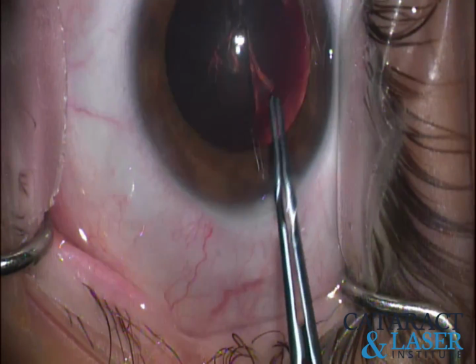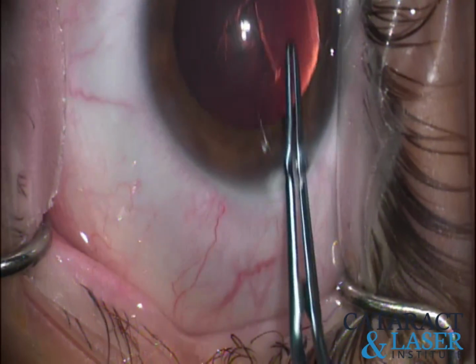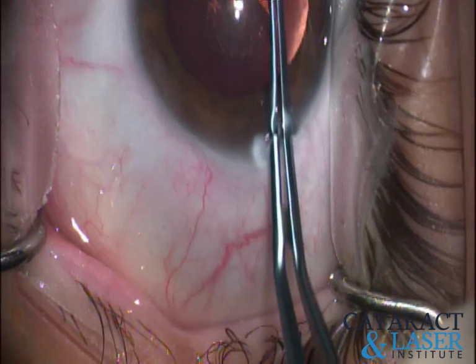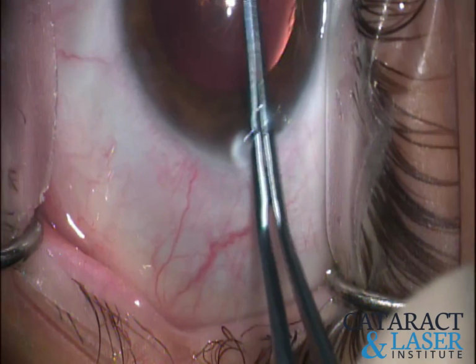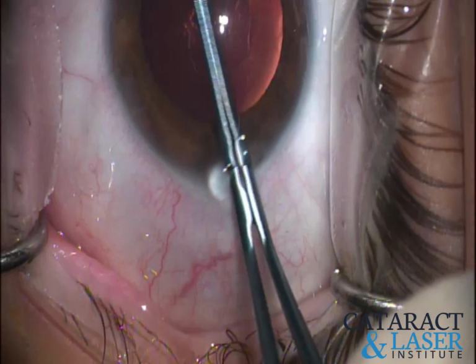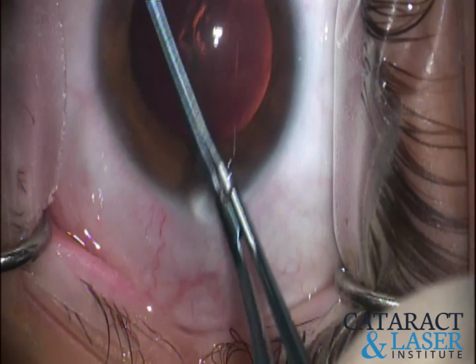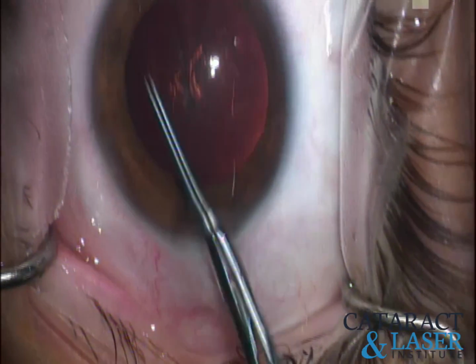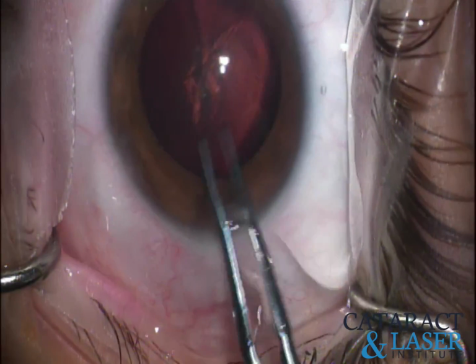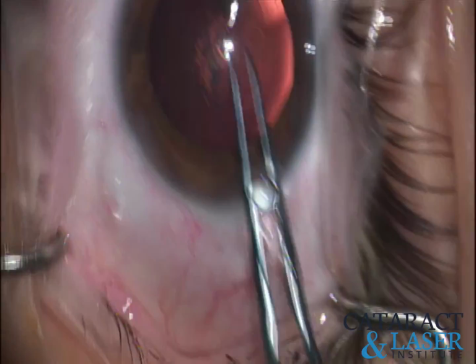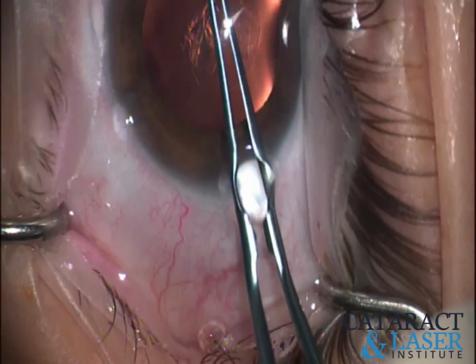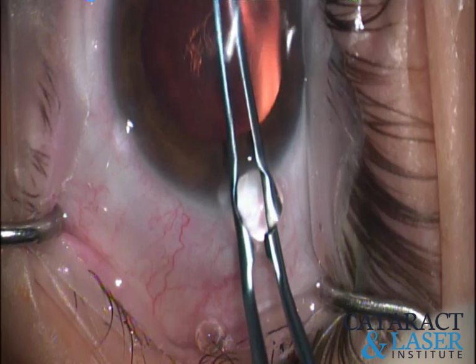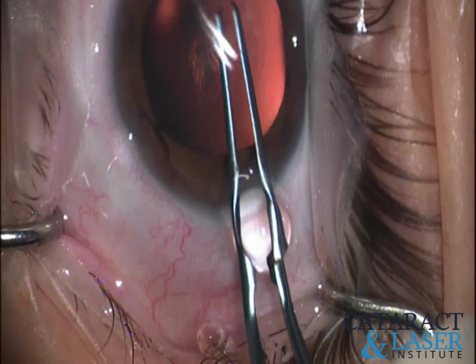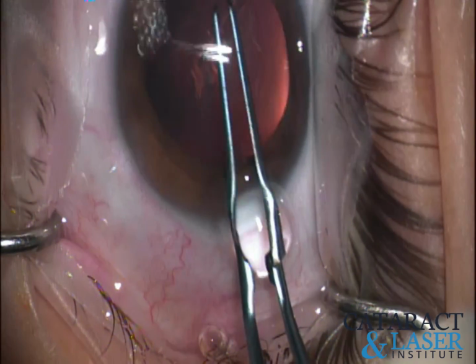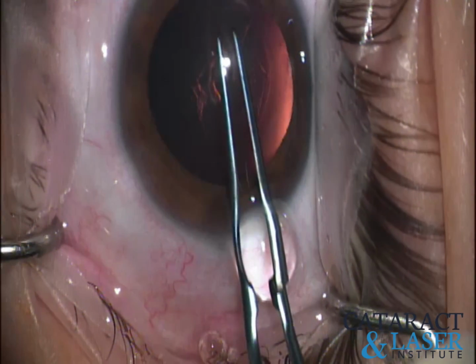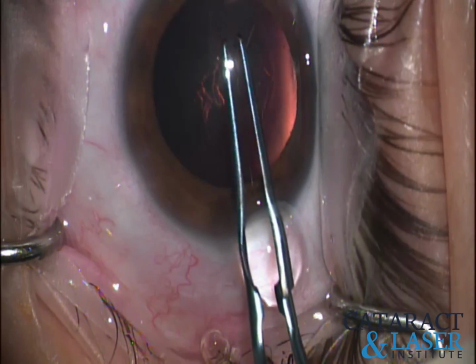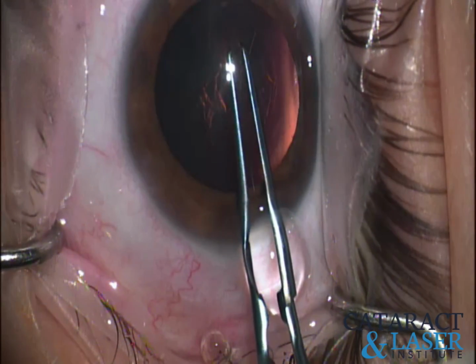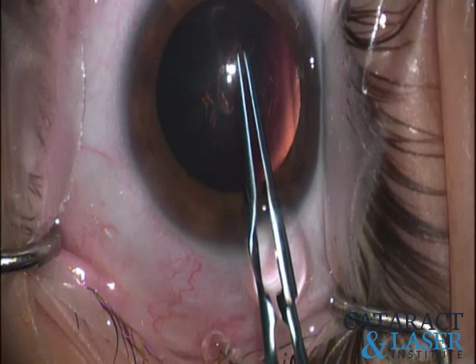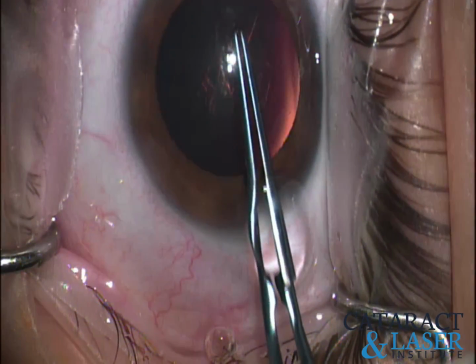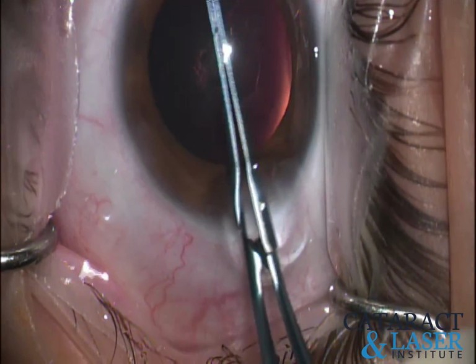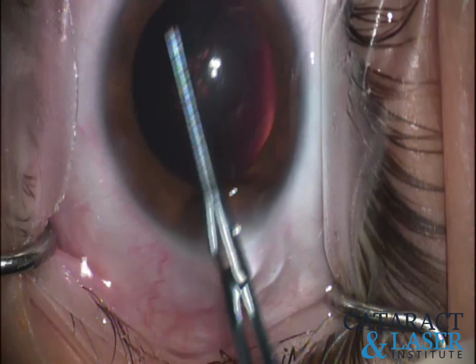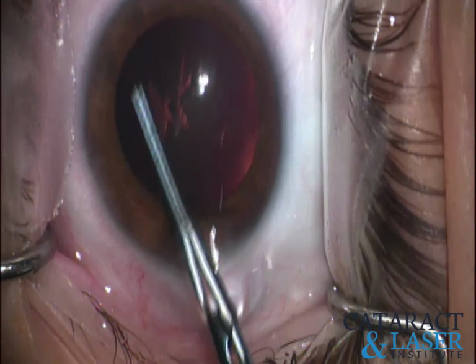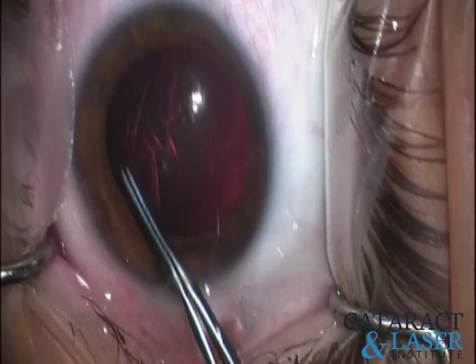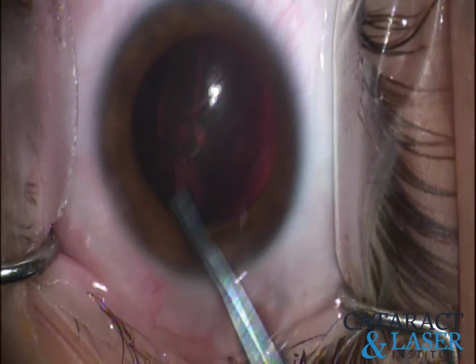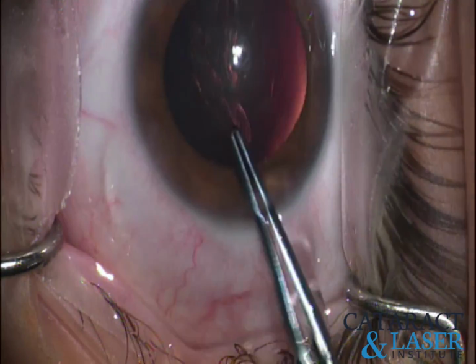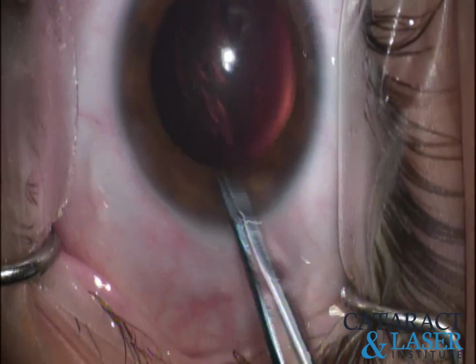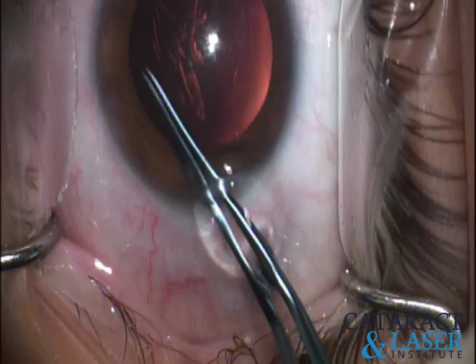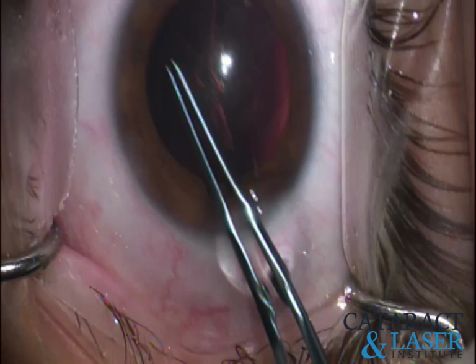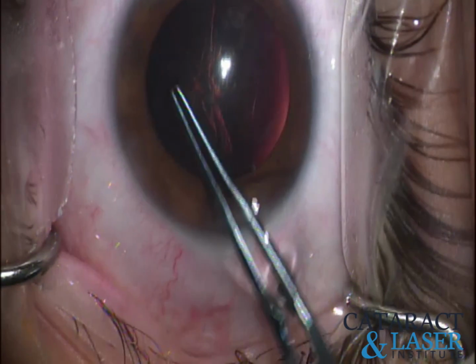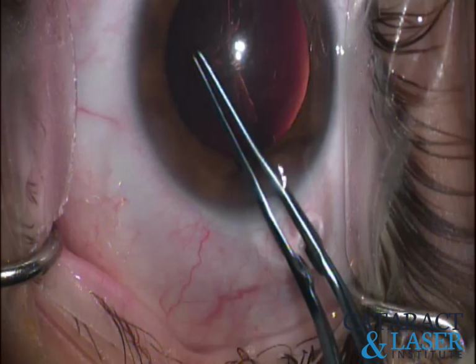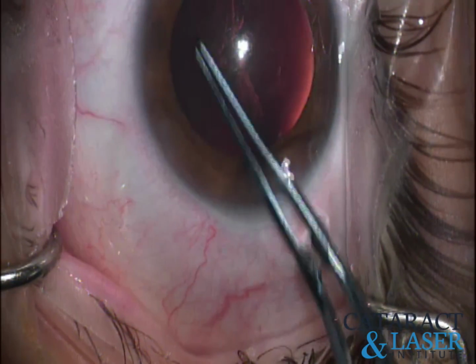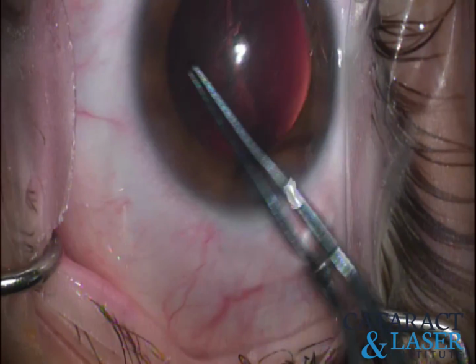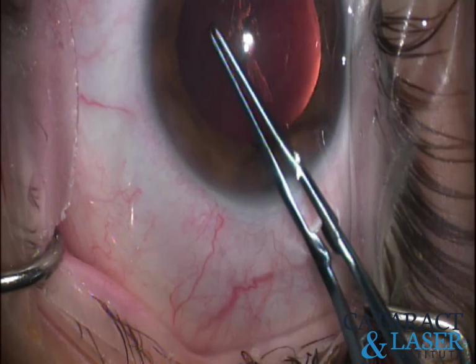Here, I like to use these micro-utrata forceps — I feel like they just have a nice feel. This is the titanium version. With just a couple of grabs here, you can do the entire 360-degree rhexis.